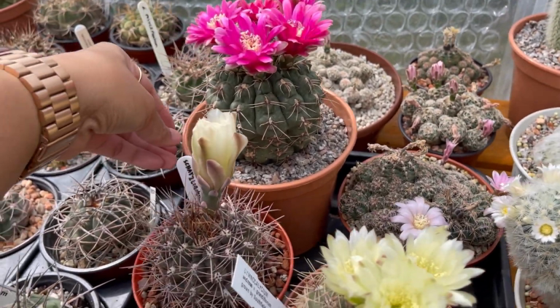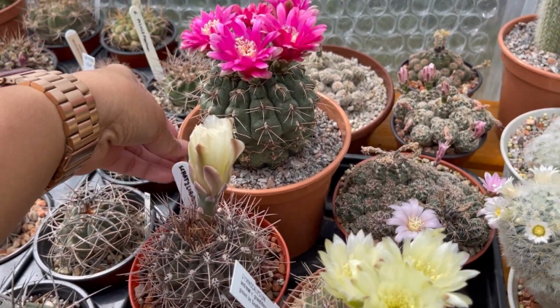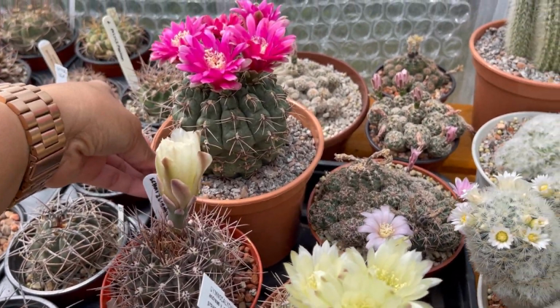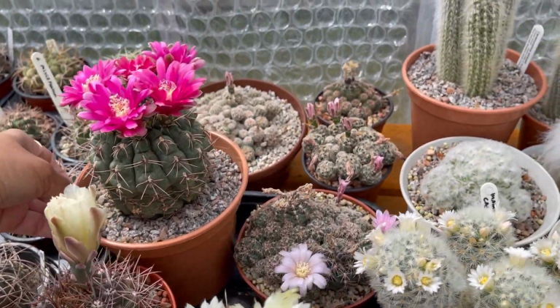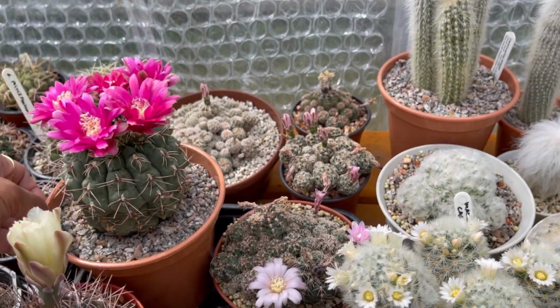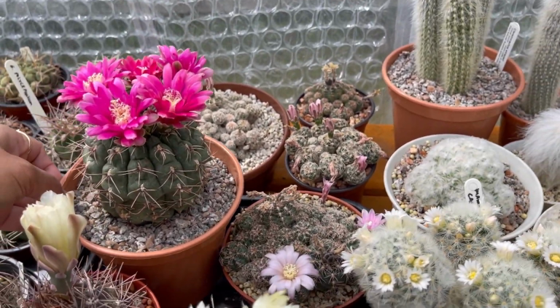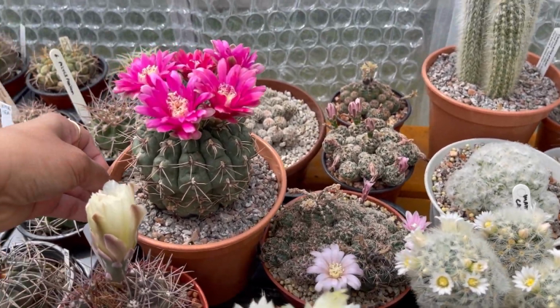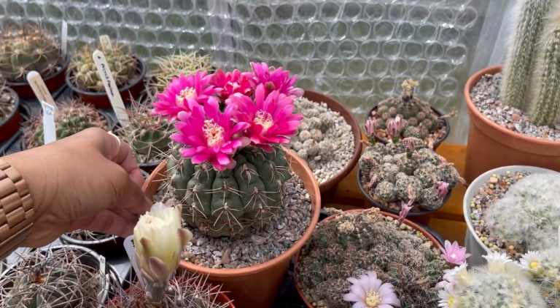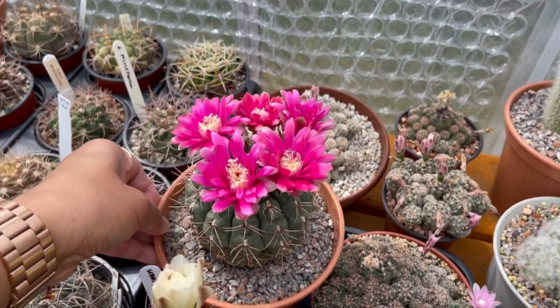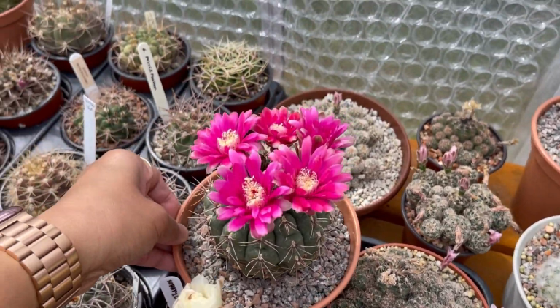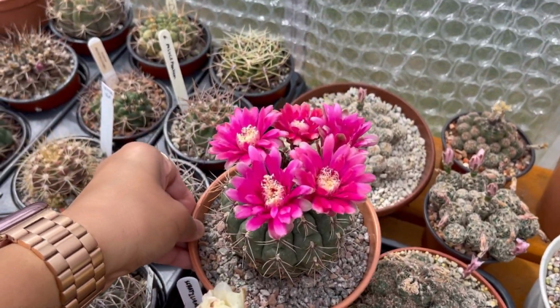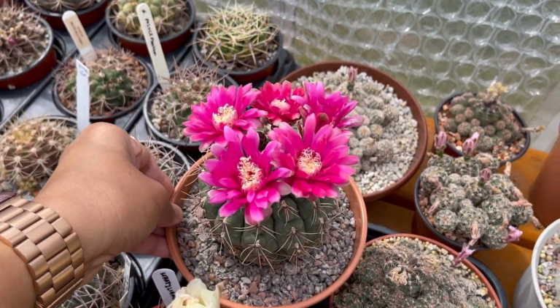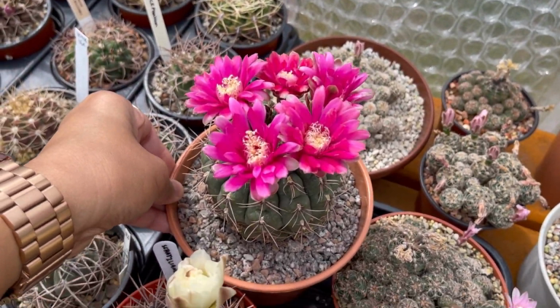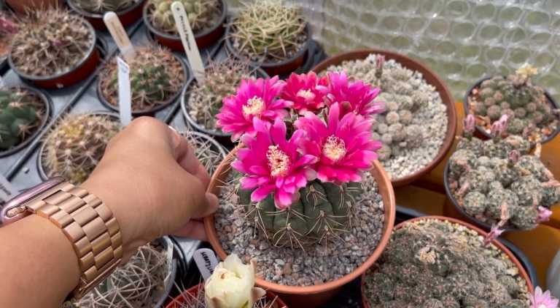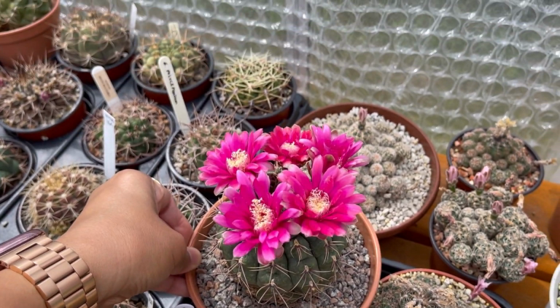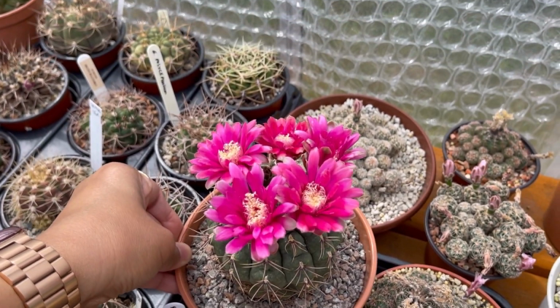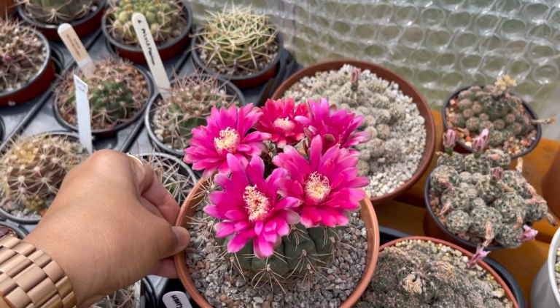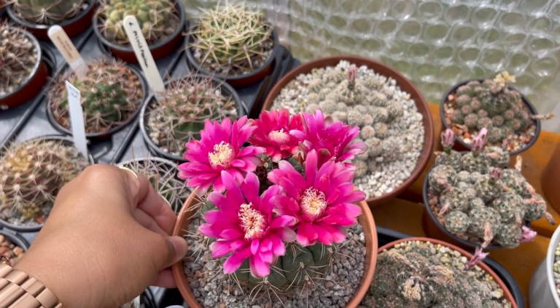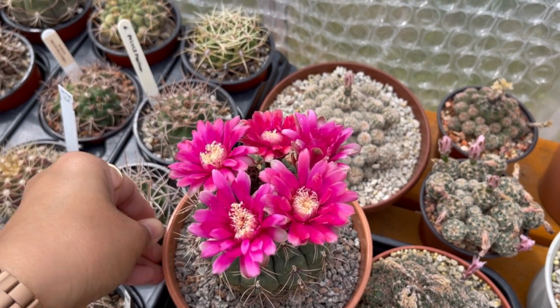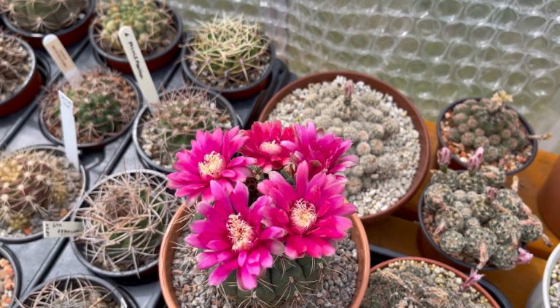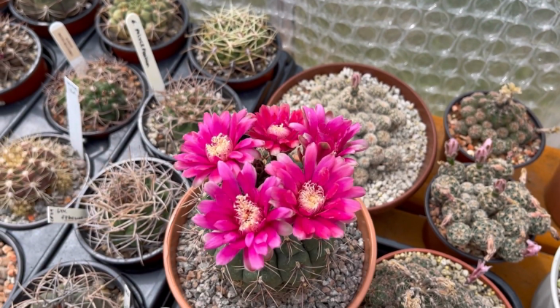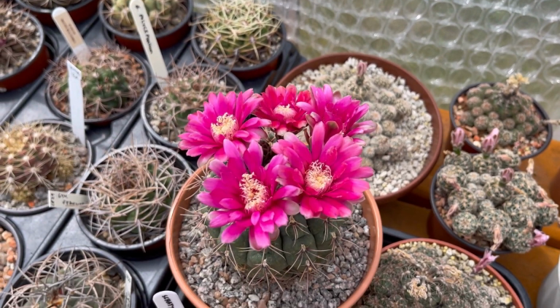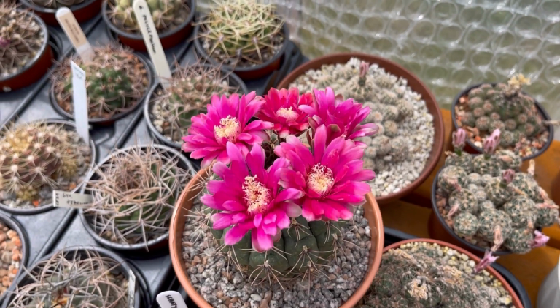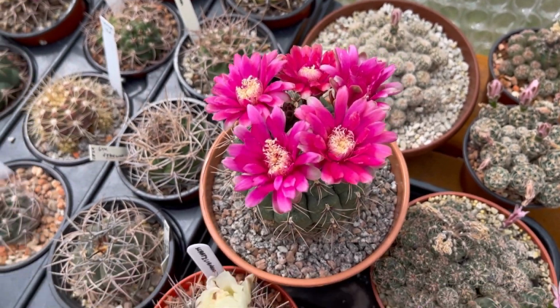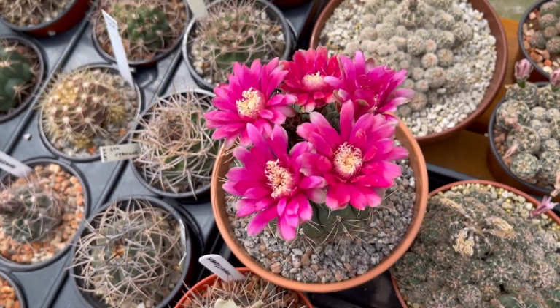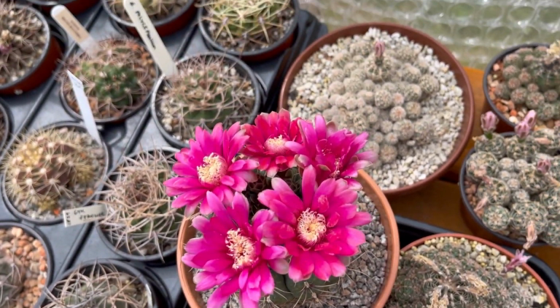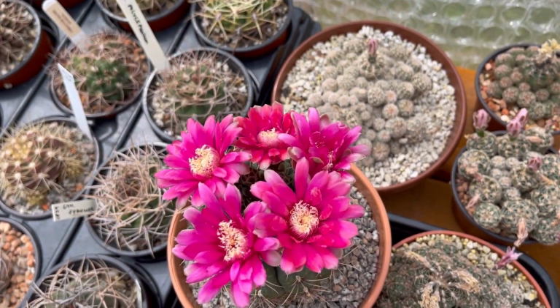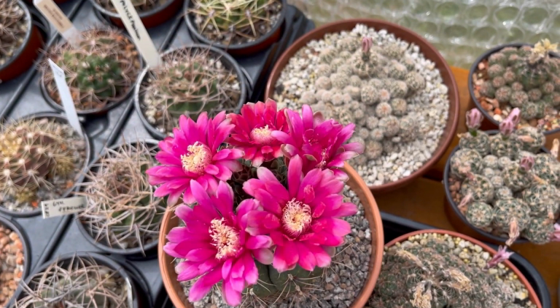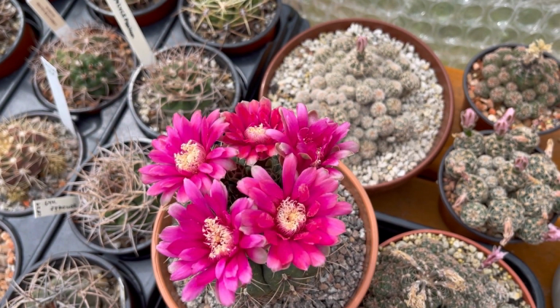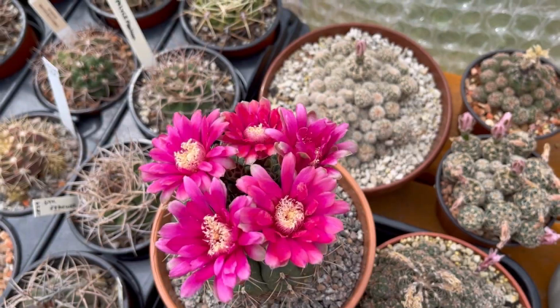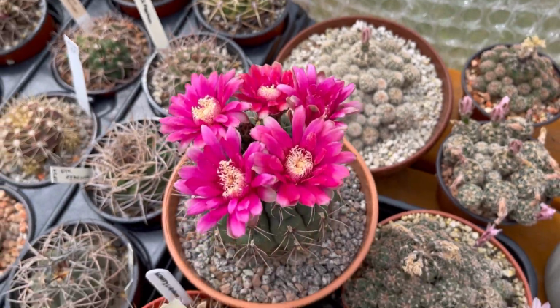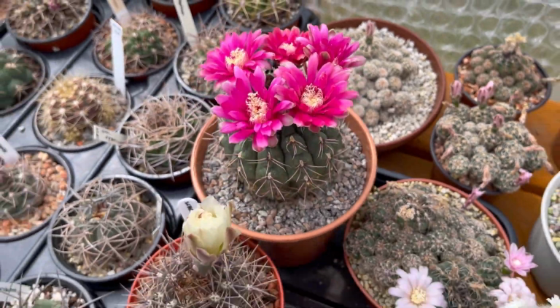And then the Baldianum — last time you've seen this guys, there were only 4 flowers and now there are 5. So pretty.